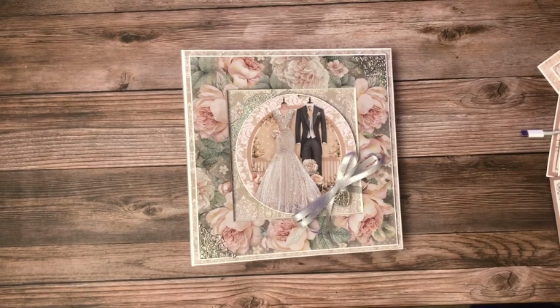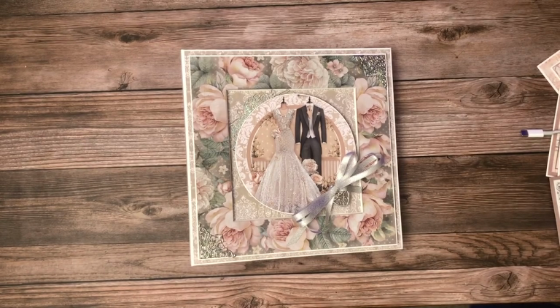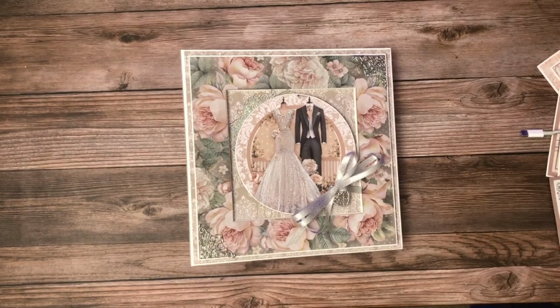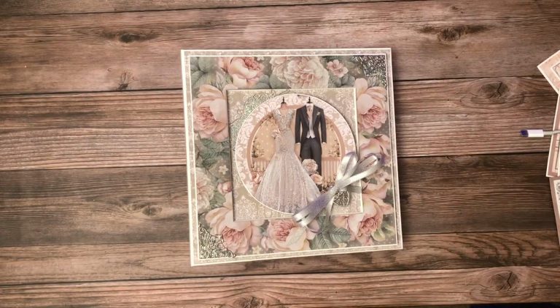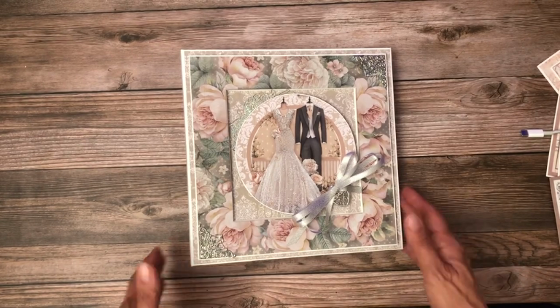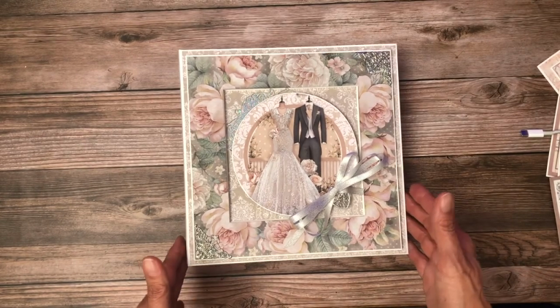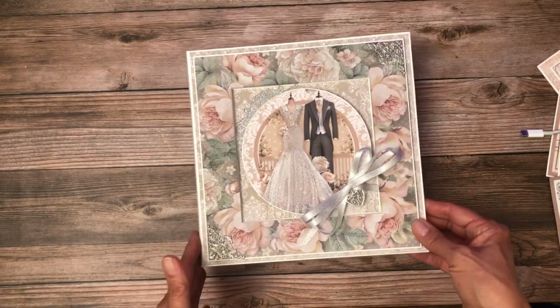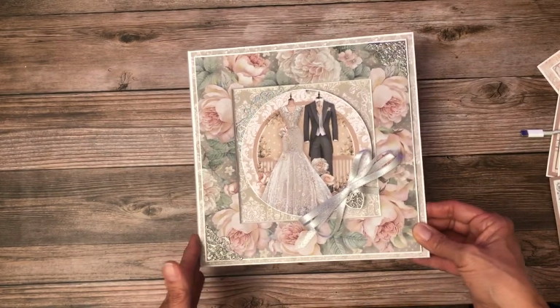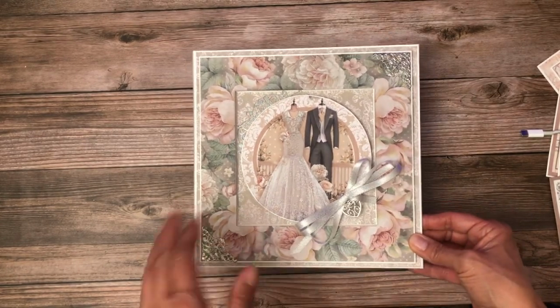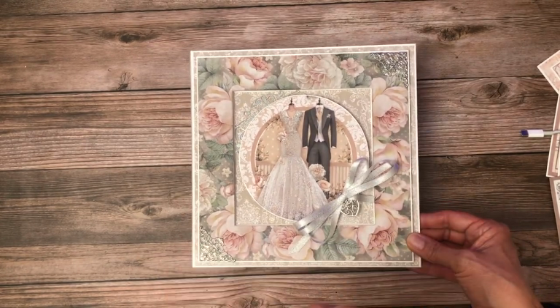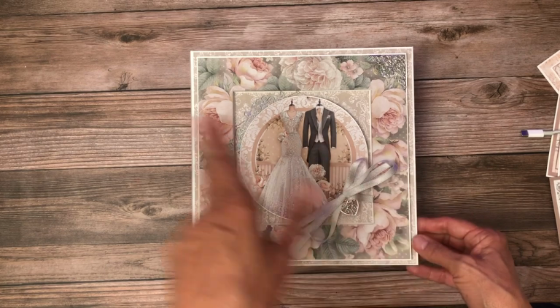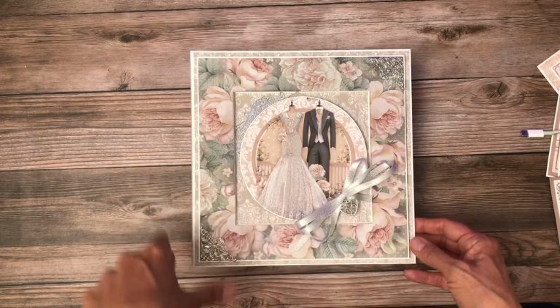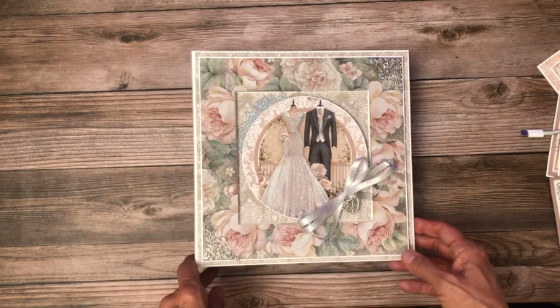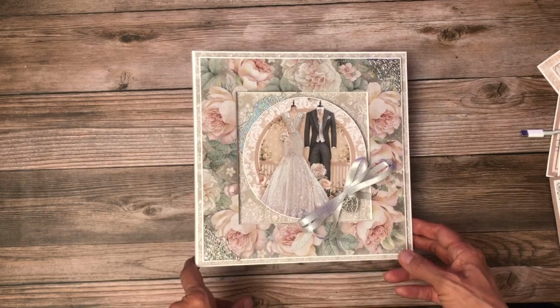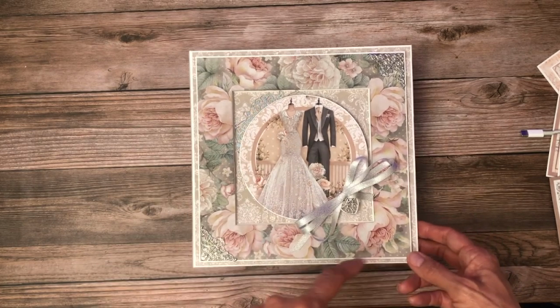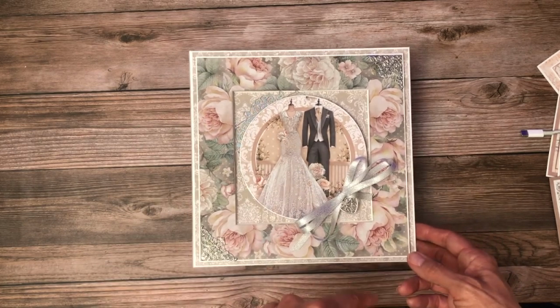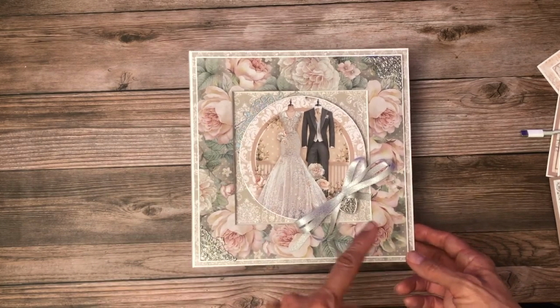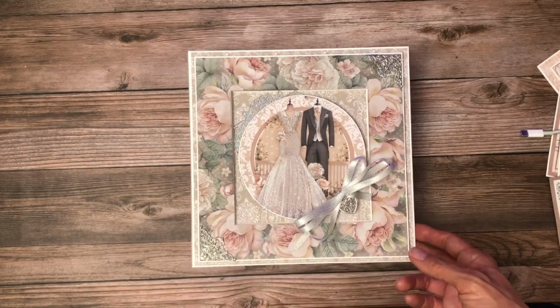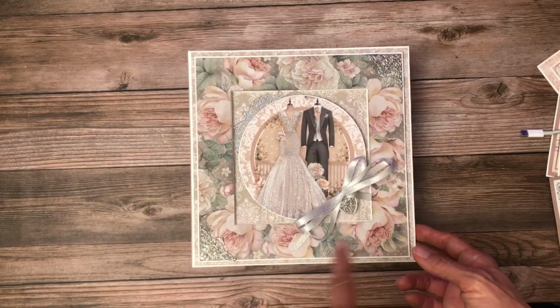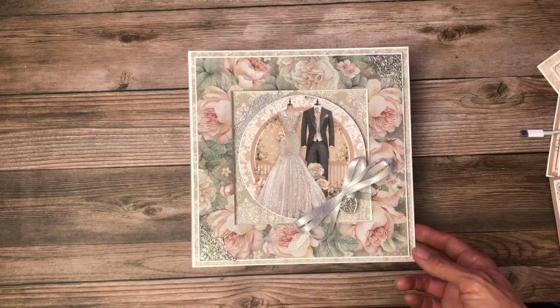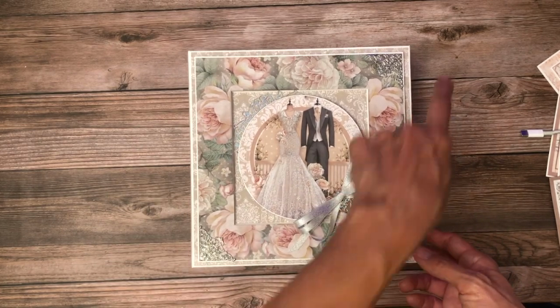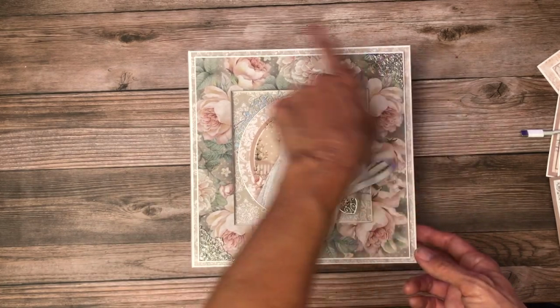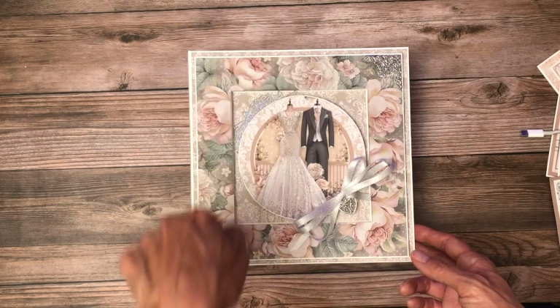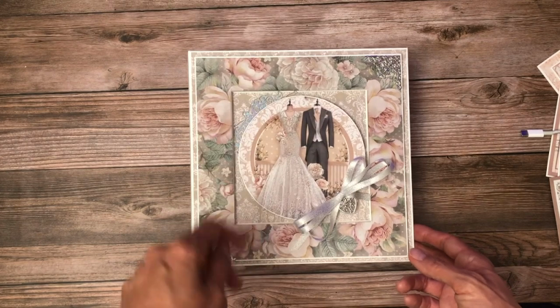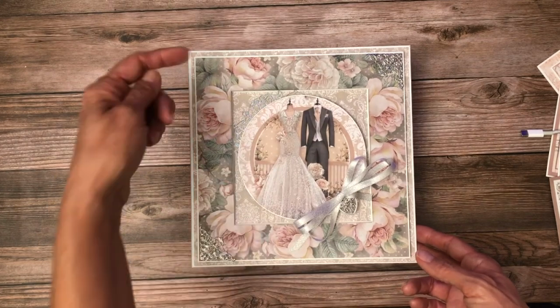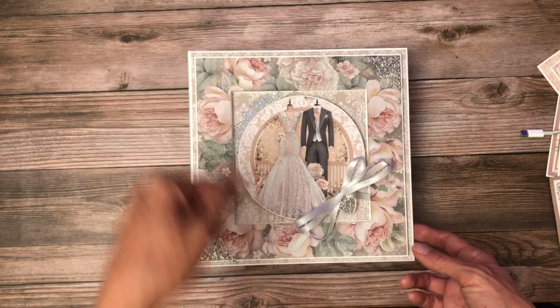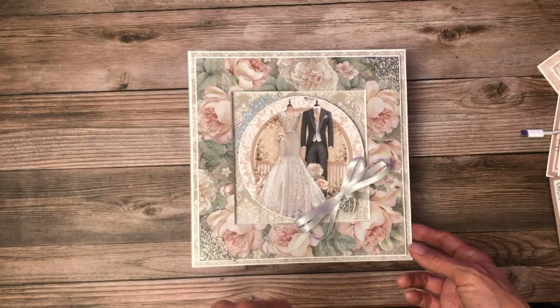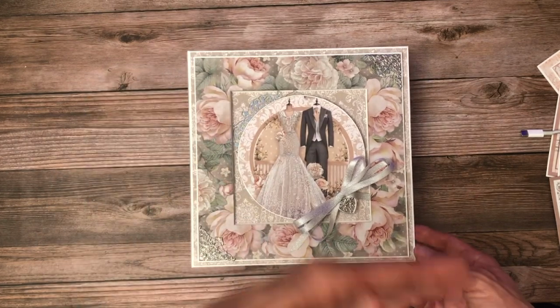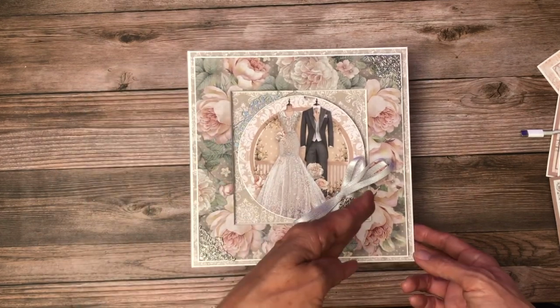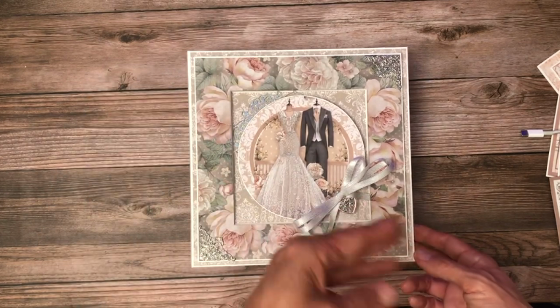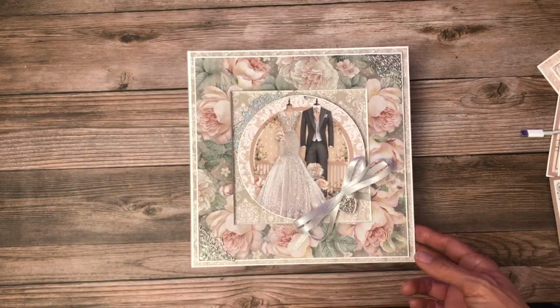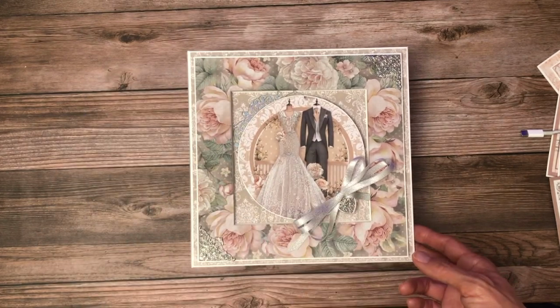Hey everyone, it's Daphne from Scrap and Create, and I'm here to share my latest mini album, which is Stamparia You and Me. It's nine by nine by two and a half and has four pocket pages inside.